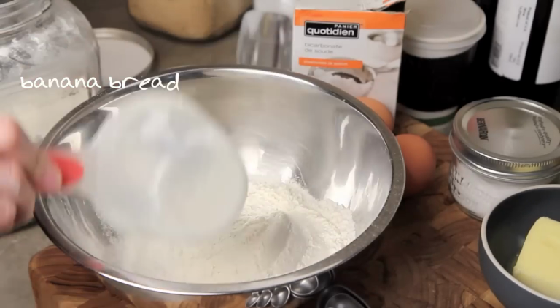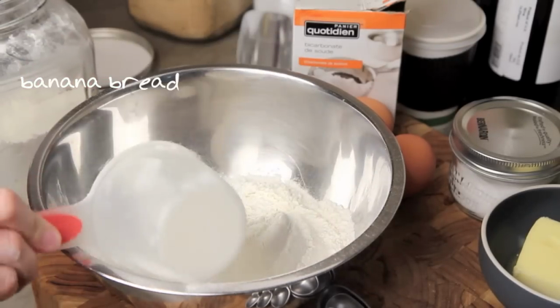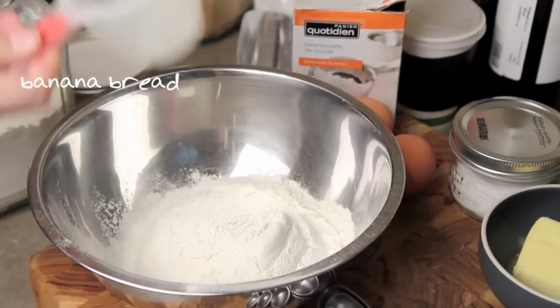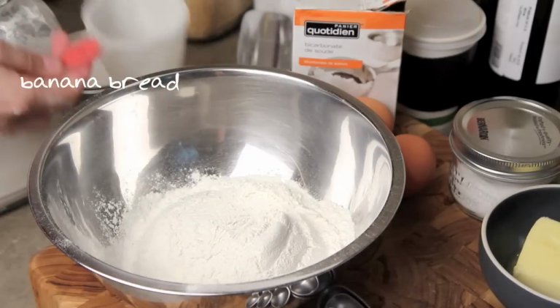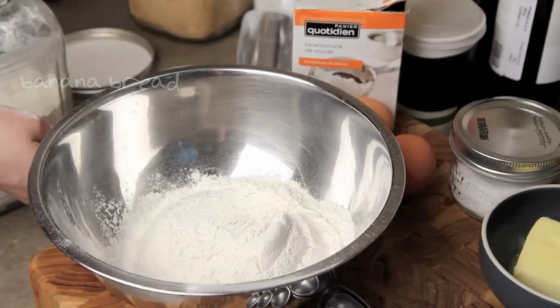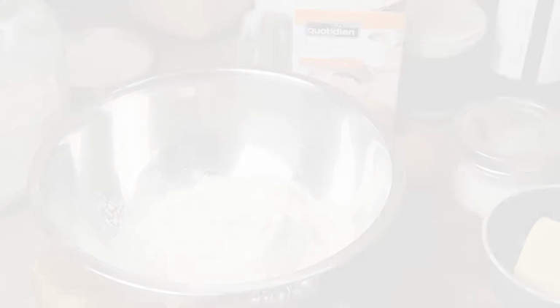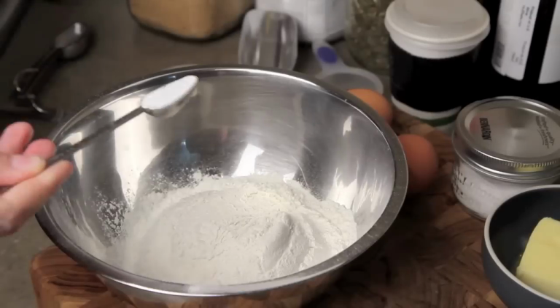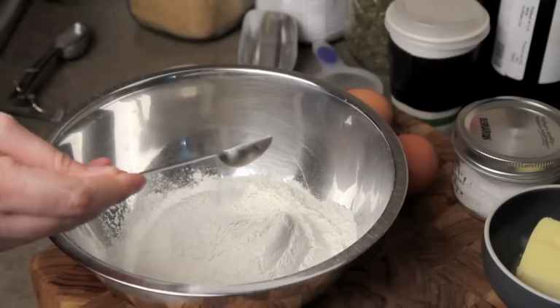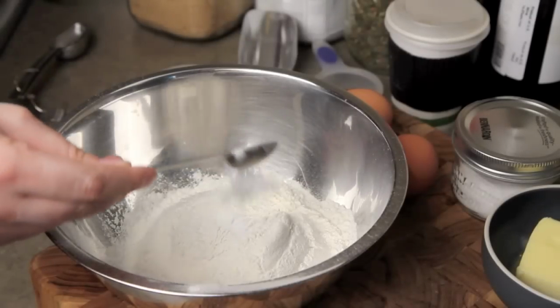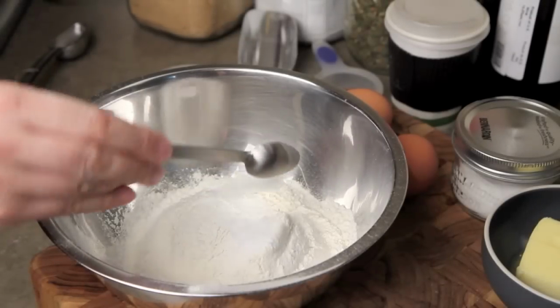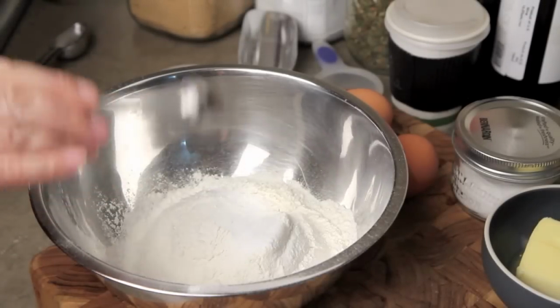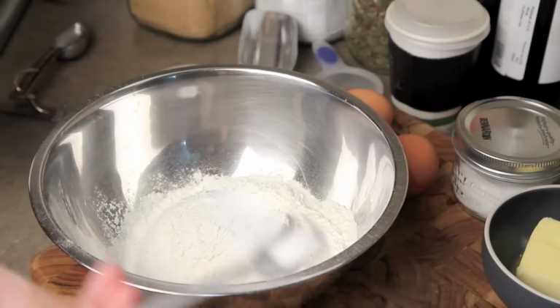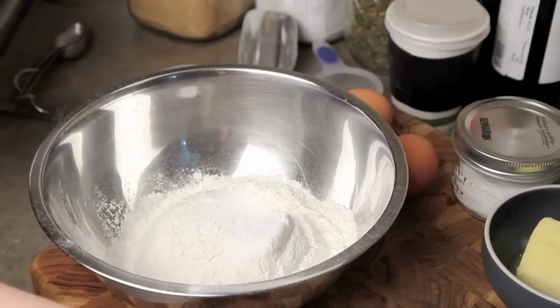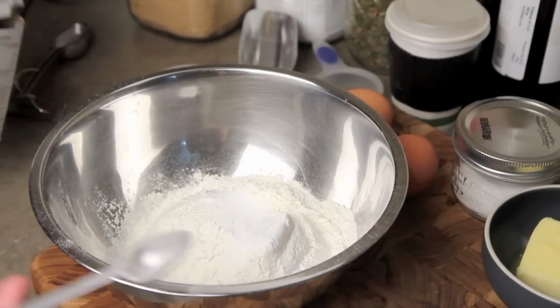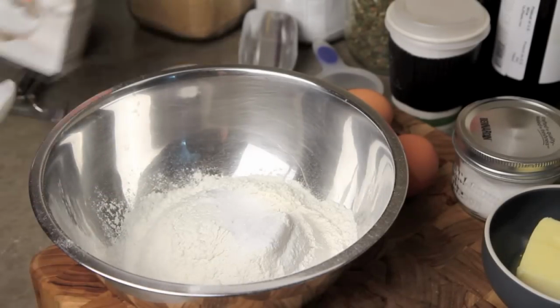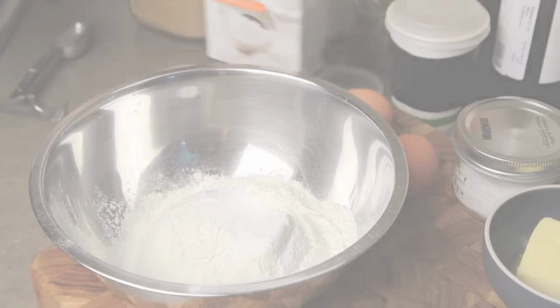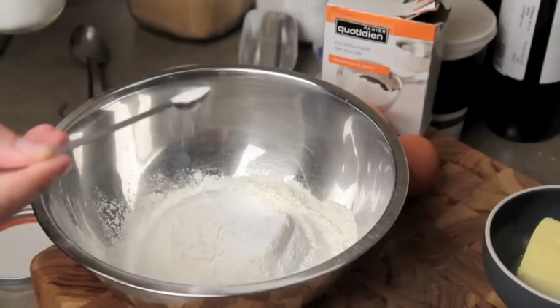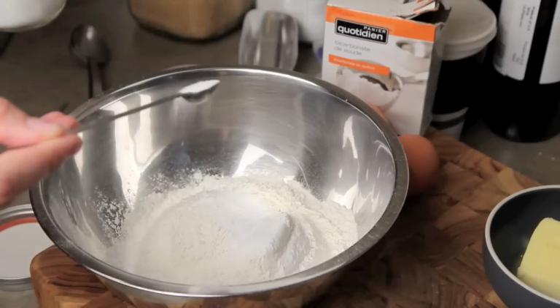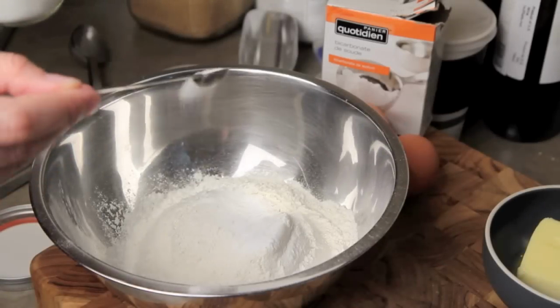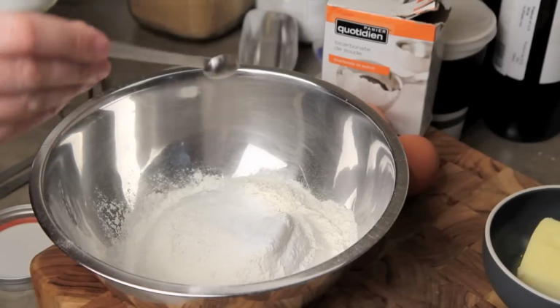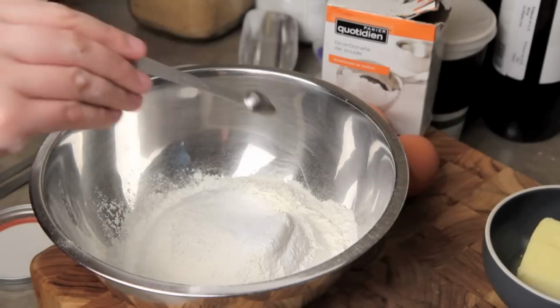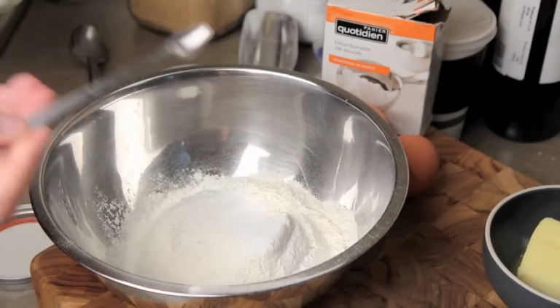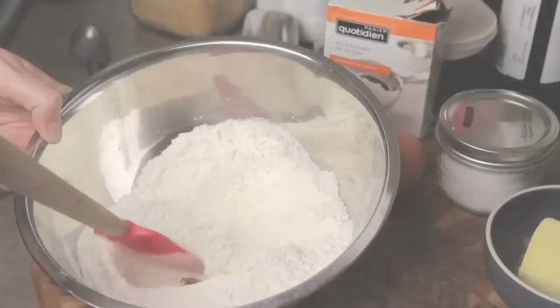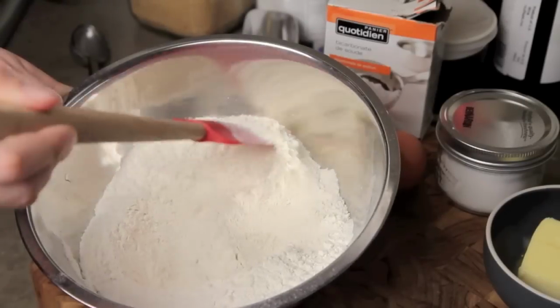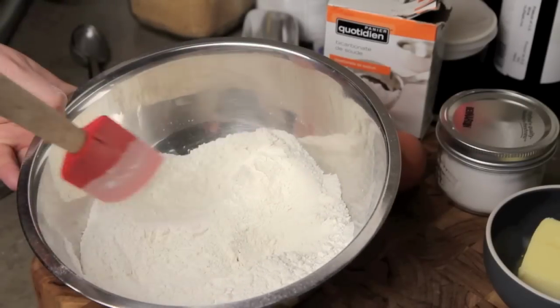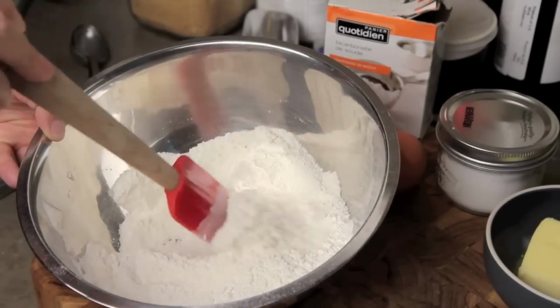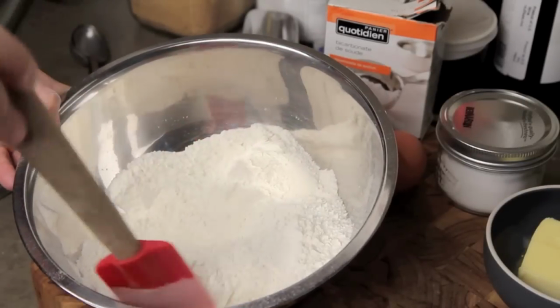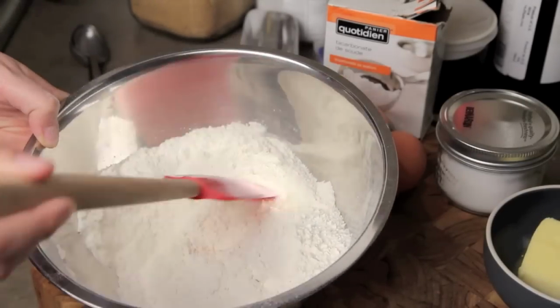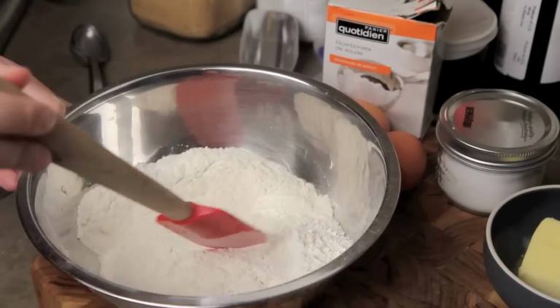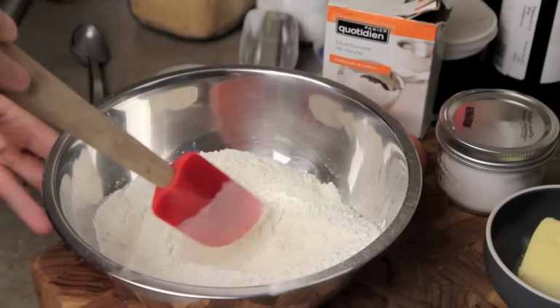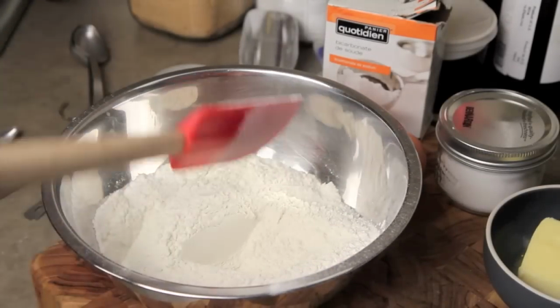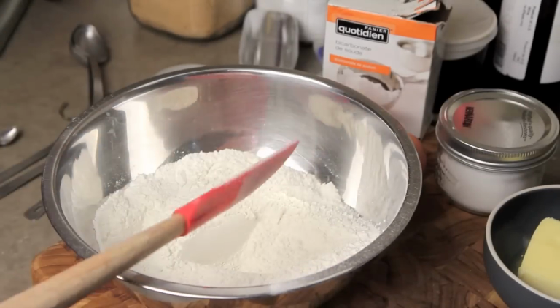In a mixing bowl I'm gonna take two cups of flour, a teaspoon of baking soda, and a quarter teaspoon of salt. I'm gonna combine them together, mix them up, and then set that bowl aside.